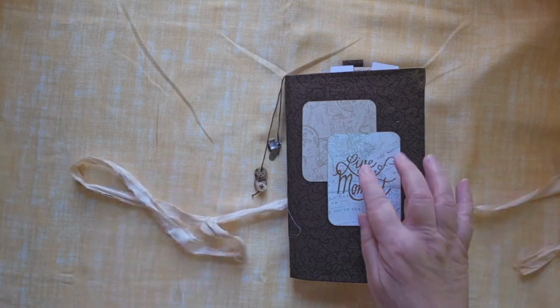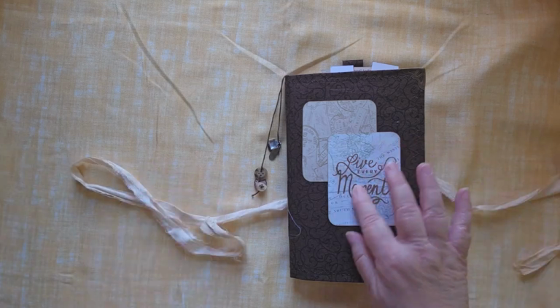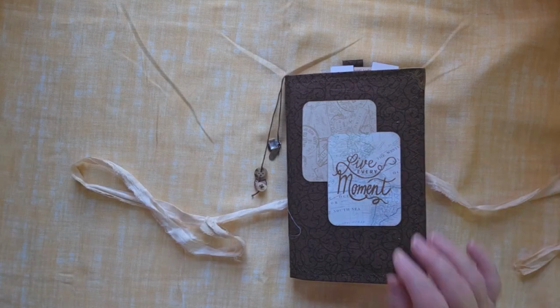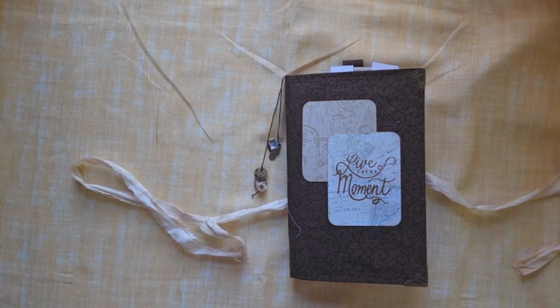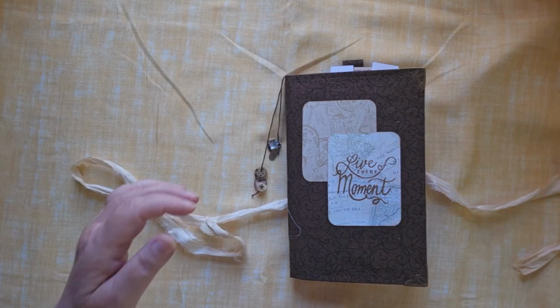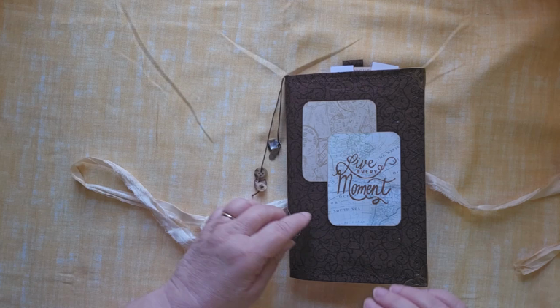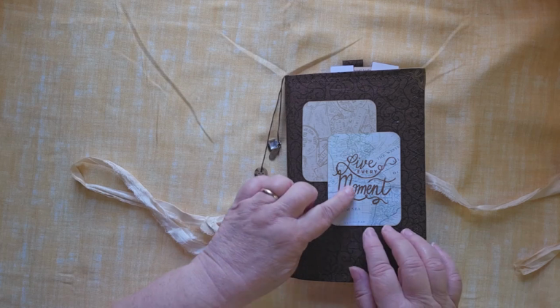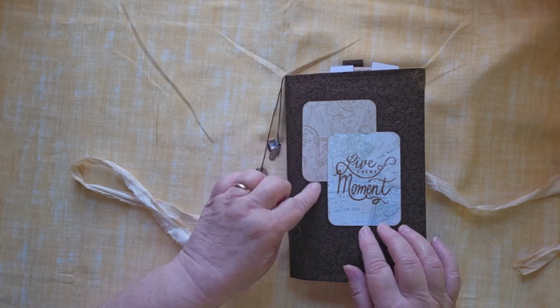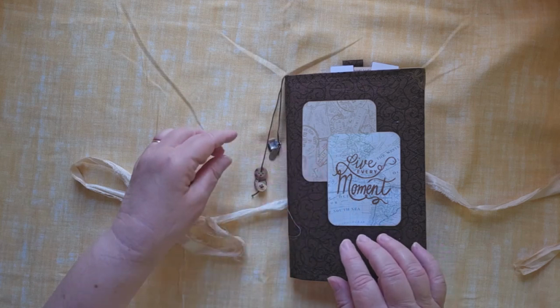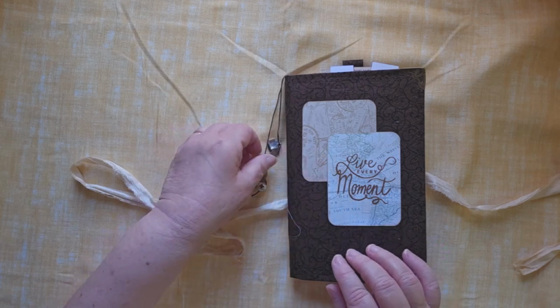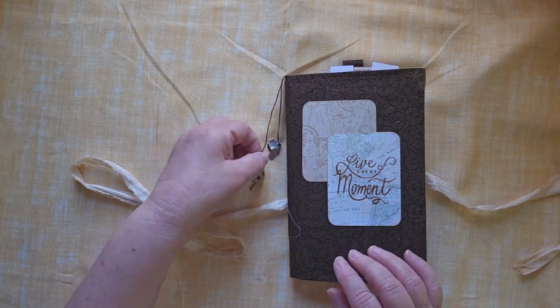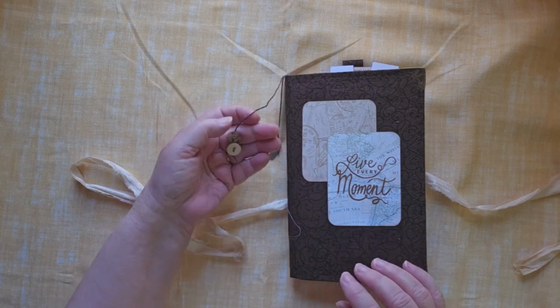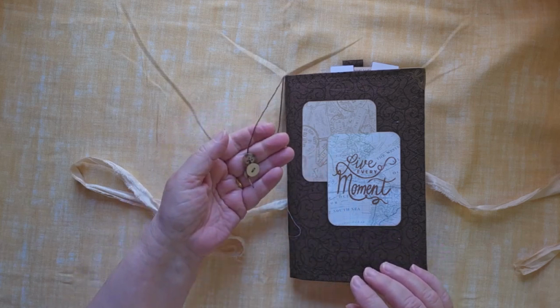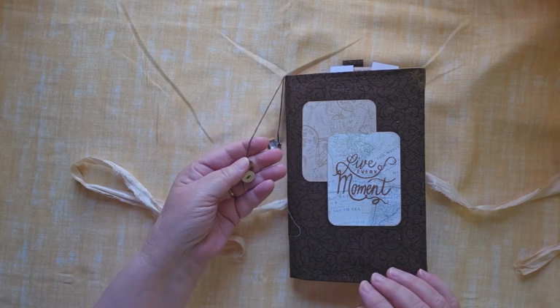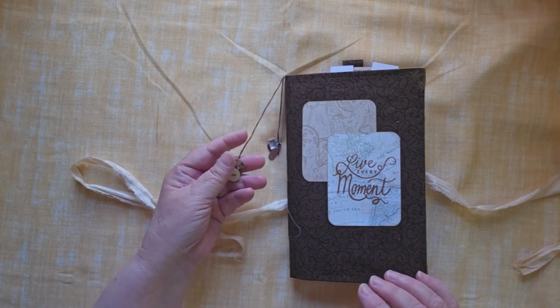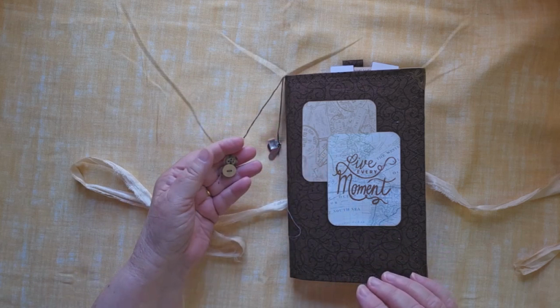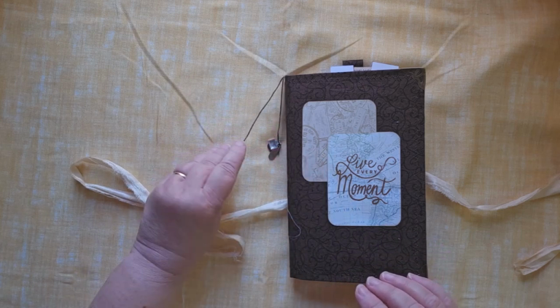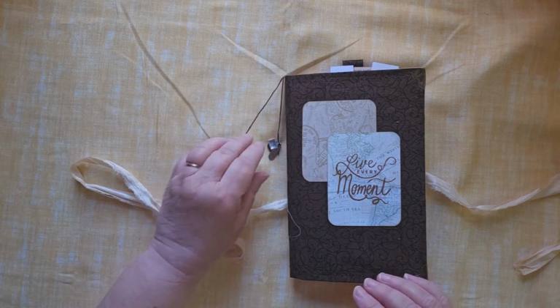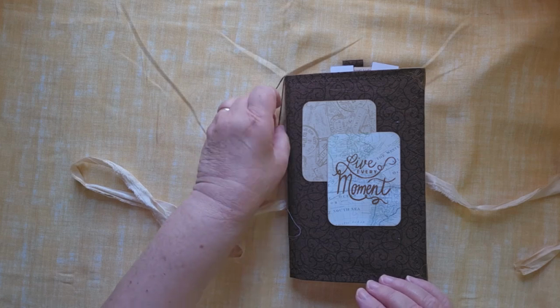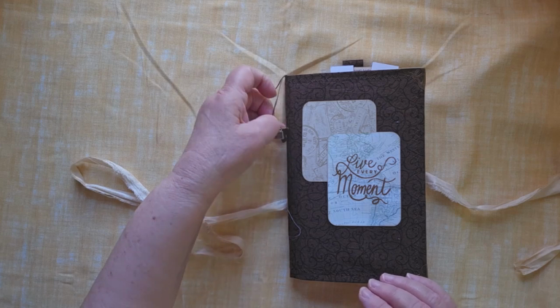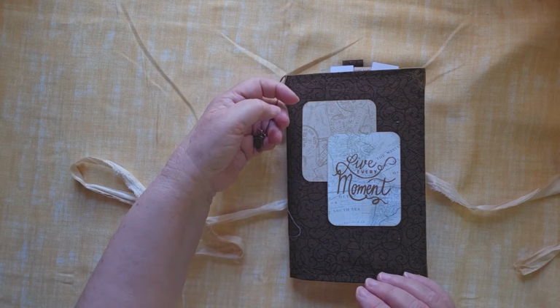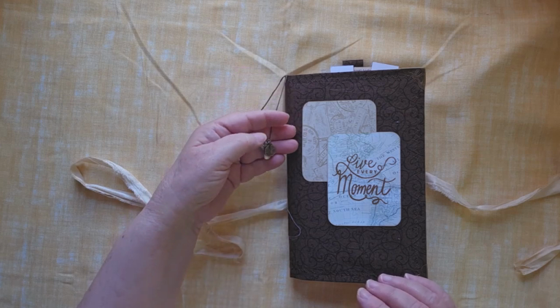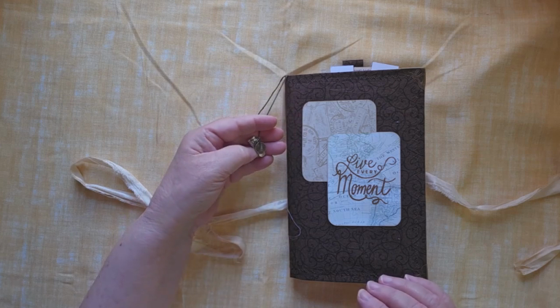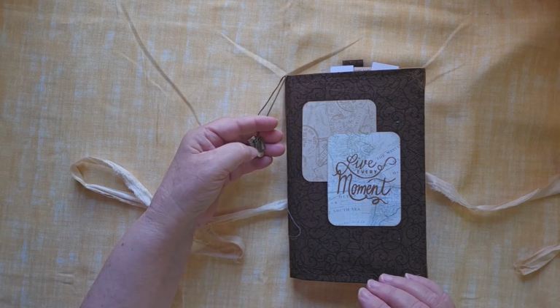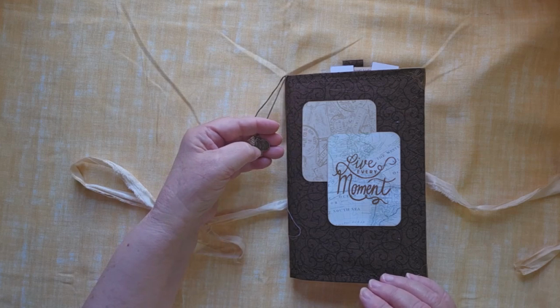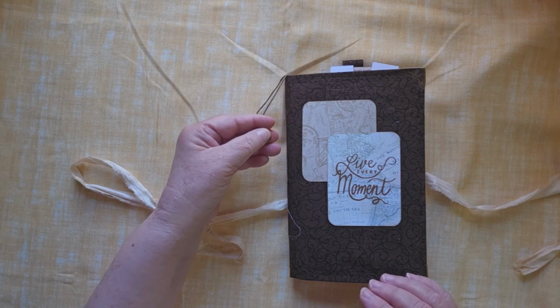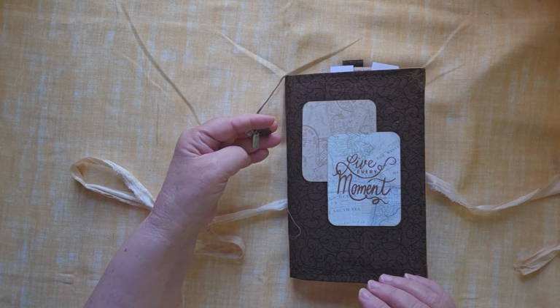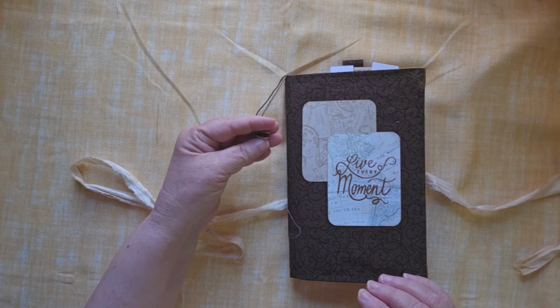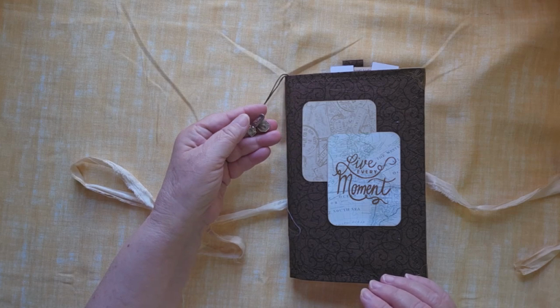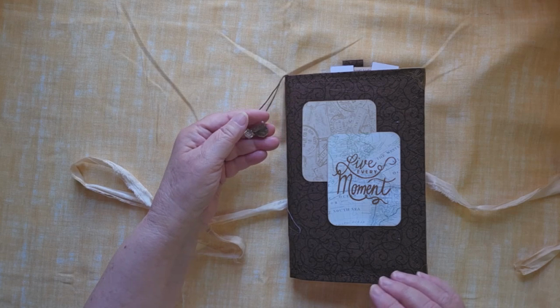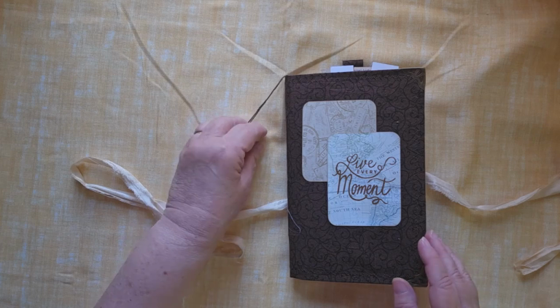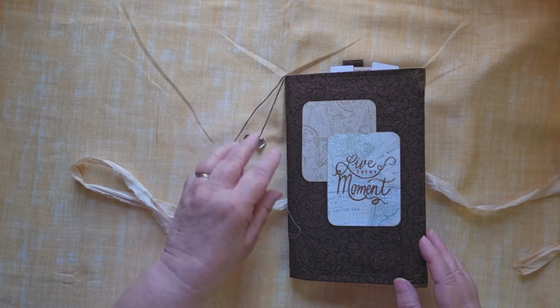It says 'live every moment' on the front of it with a couple of maps. There are some charms along the side, there's some buttons, there's a suitcase, there's an I Ching, and a word that says 'believe.'